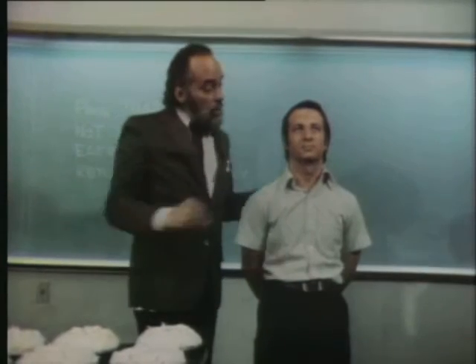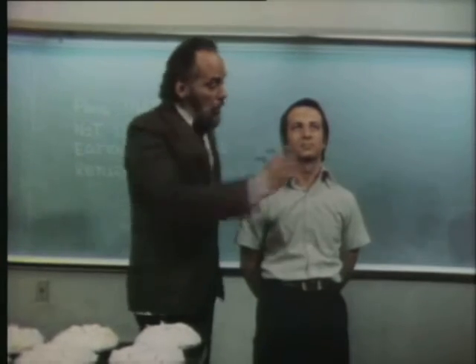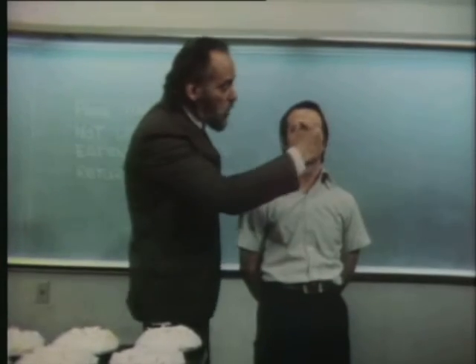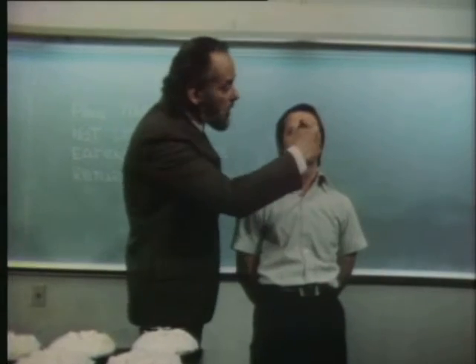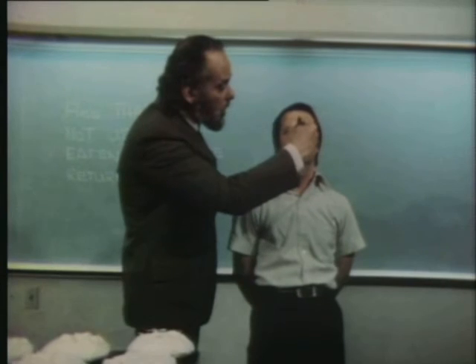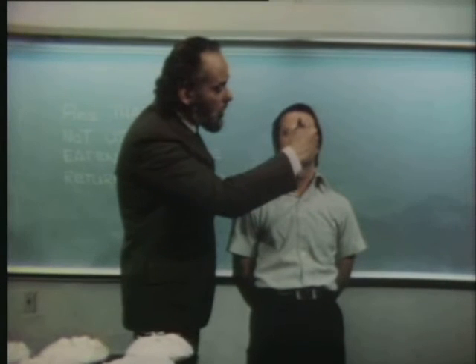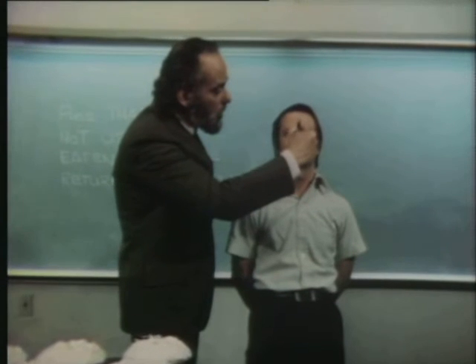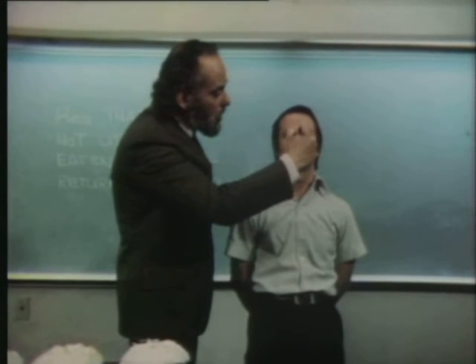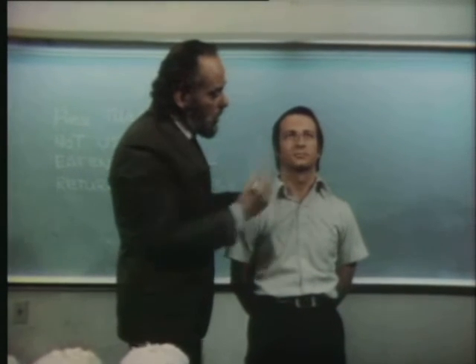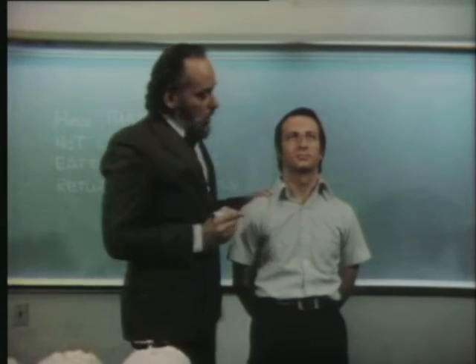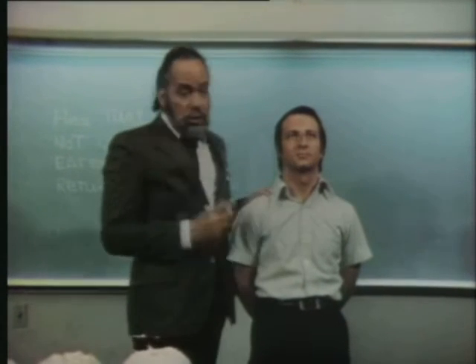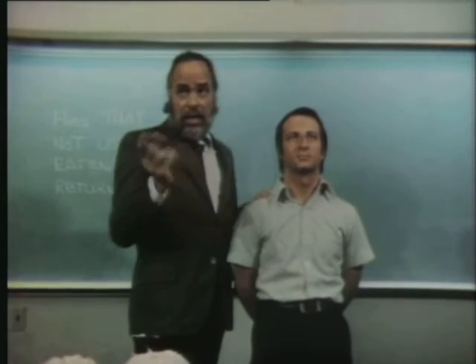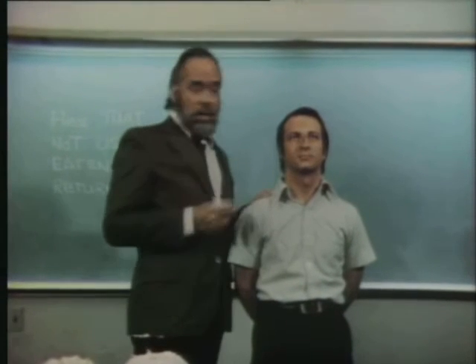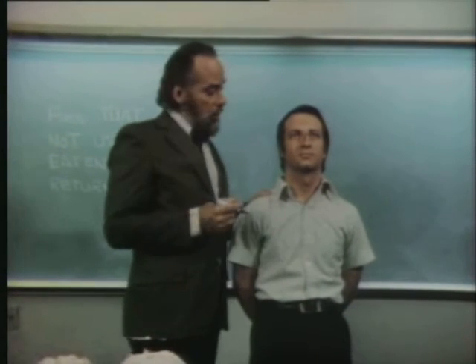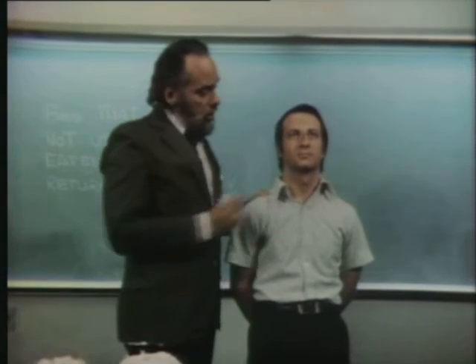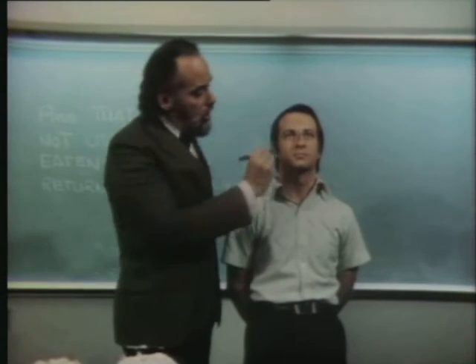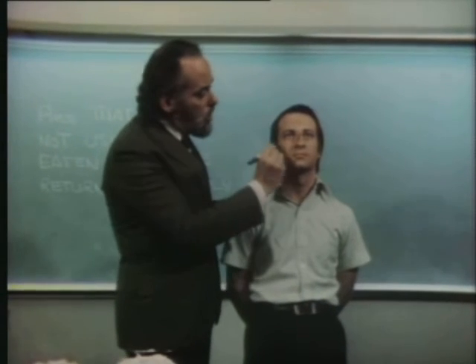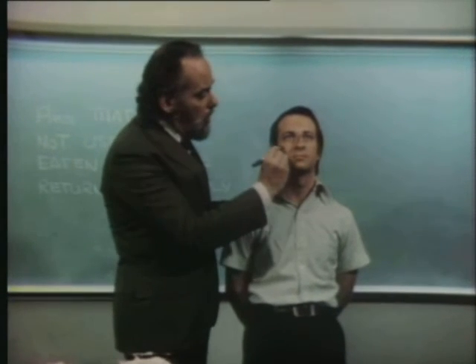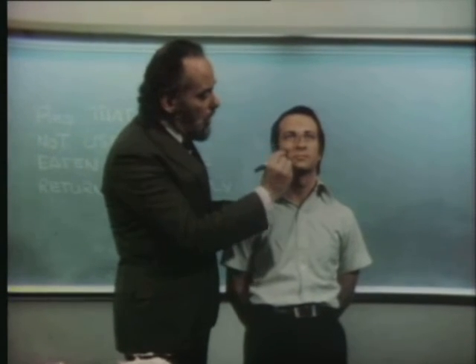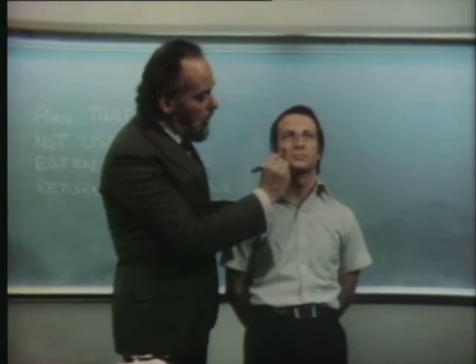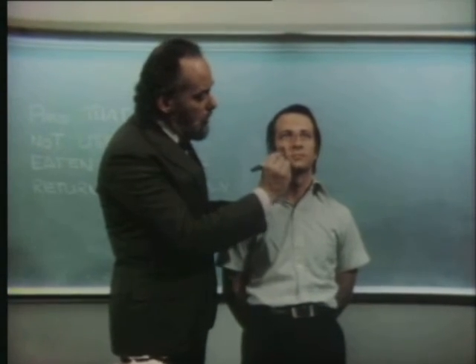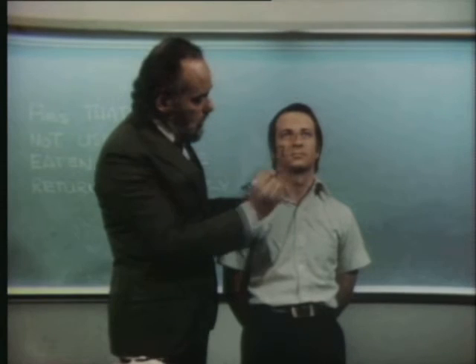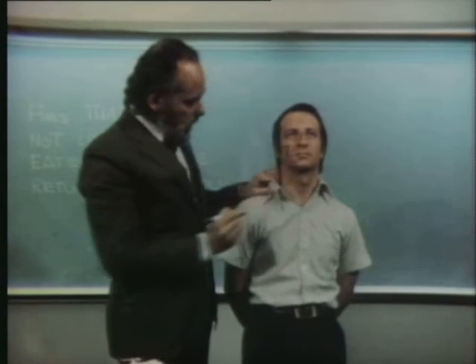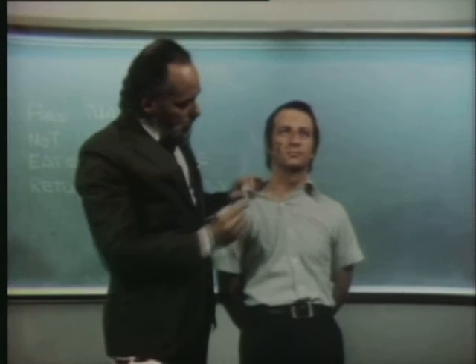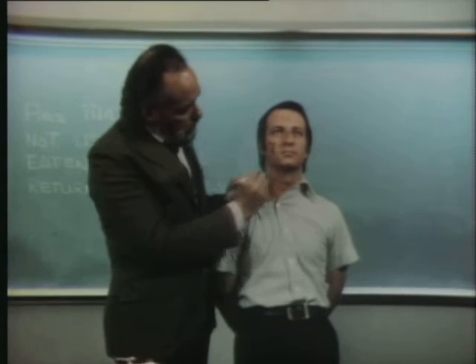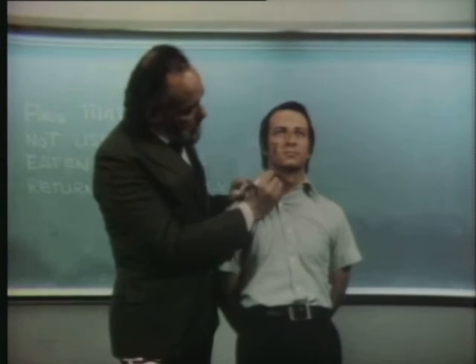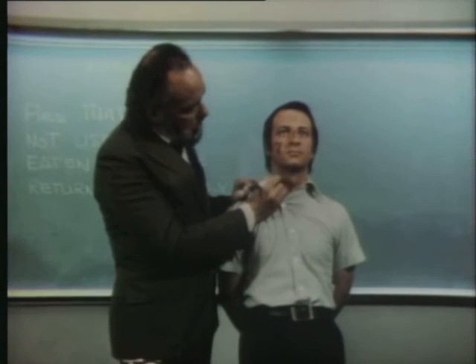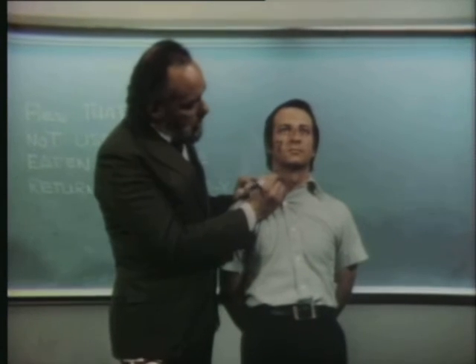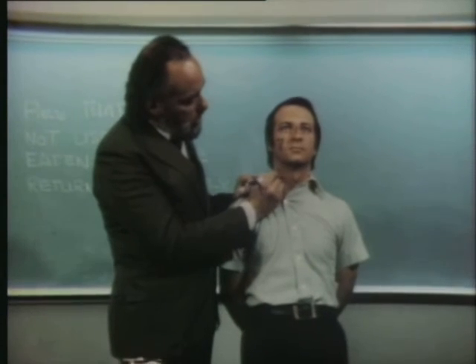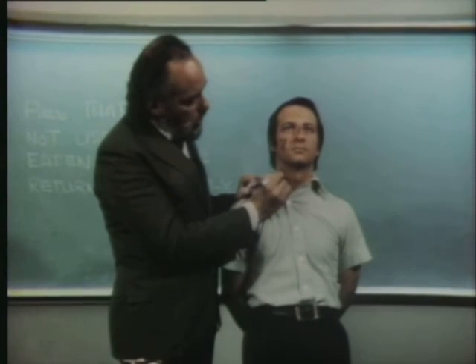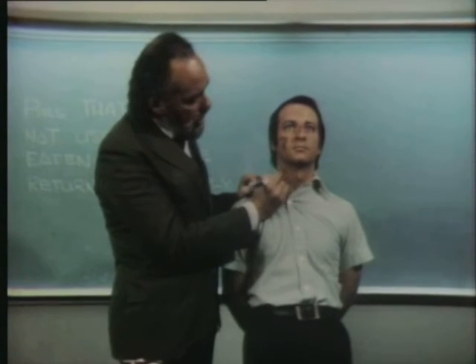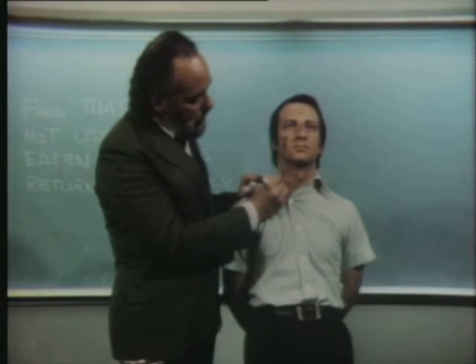The best one is here. Your second best area is right about here. And your third best, right in here.